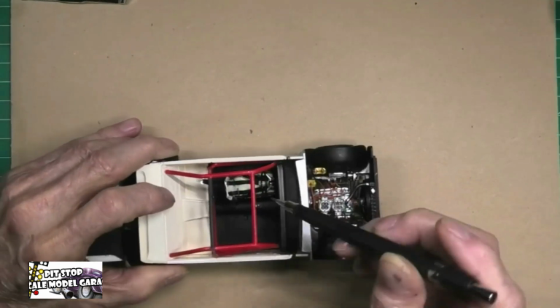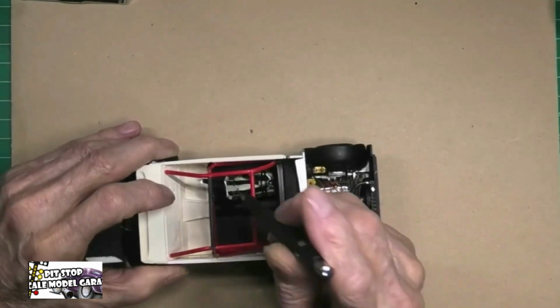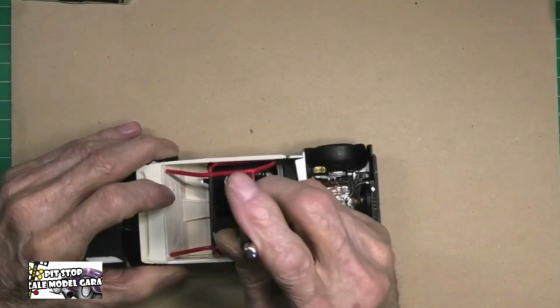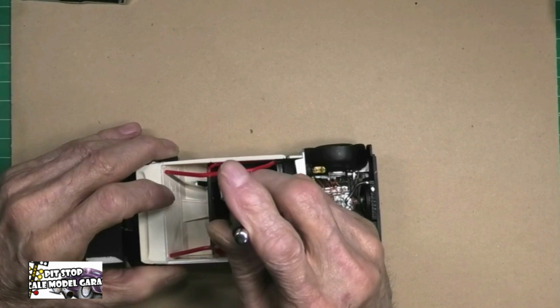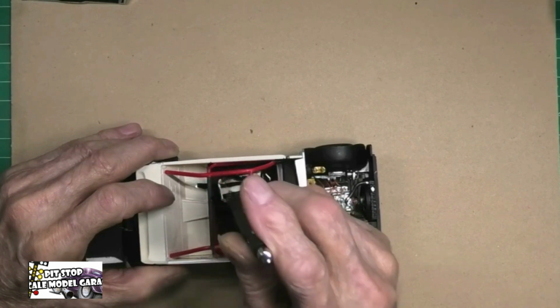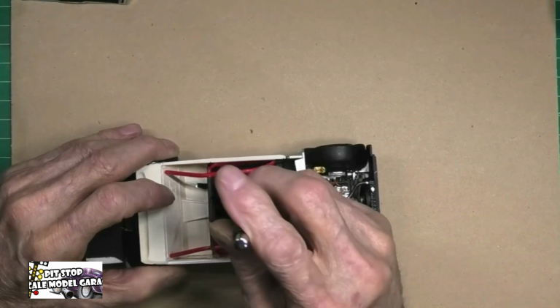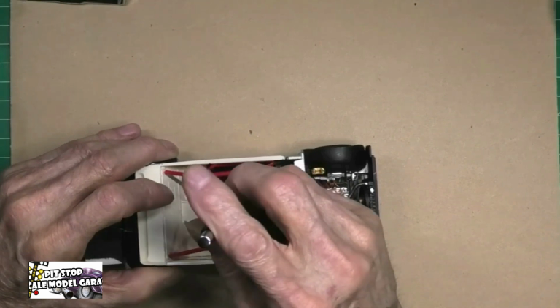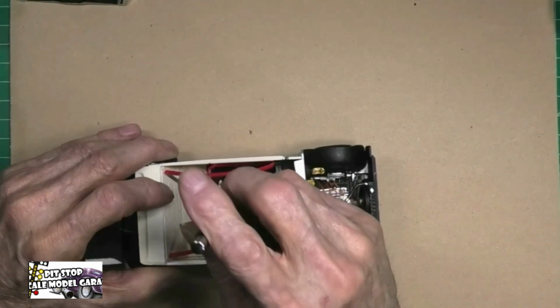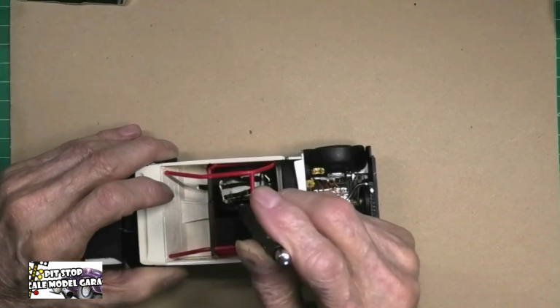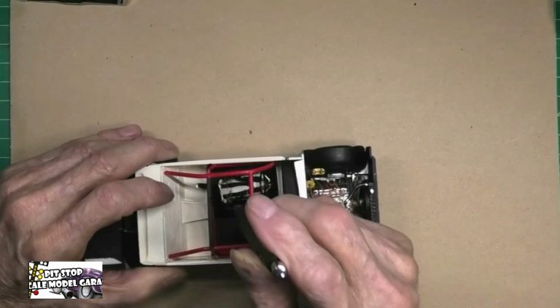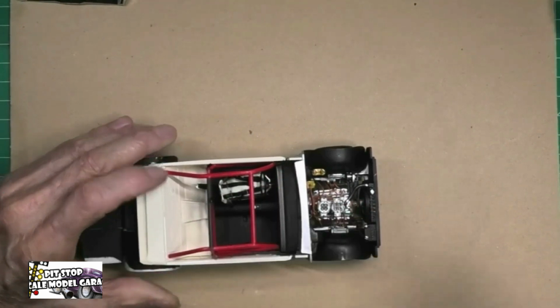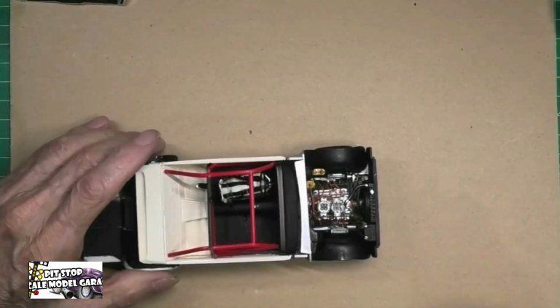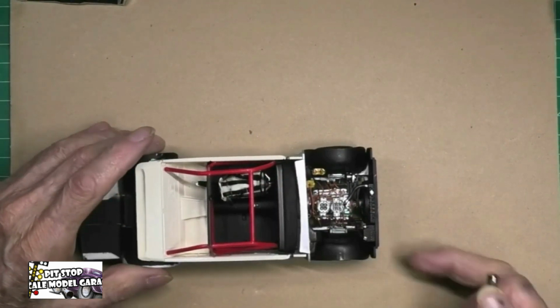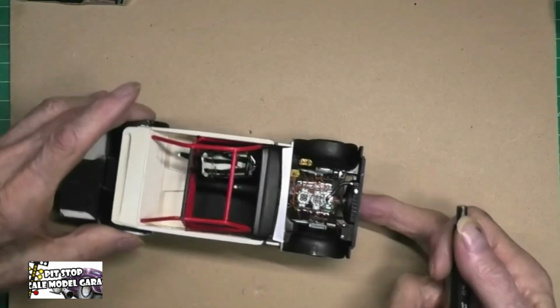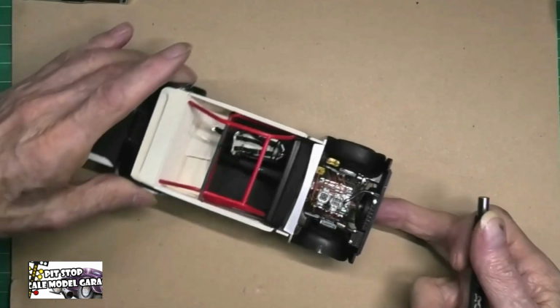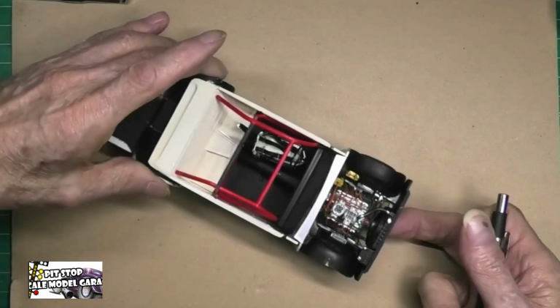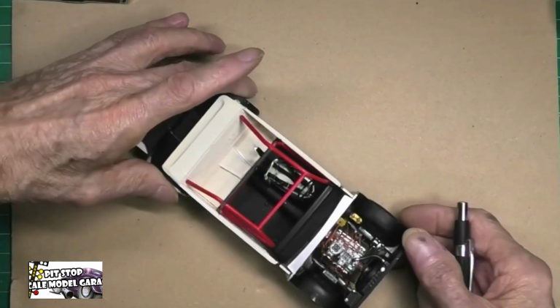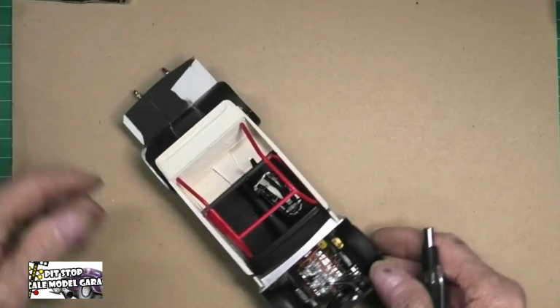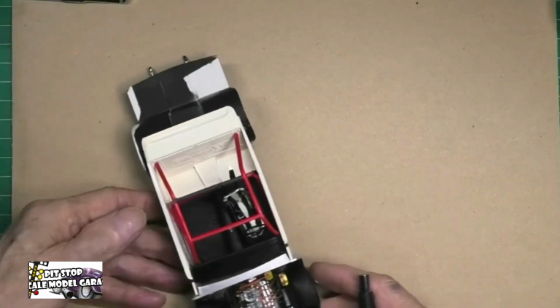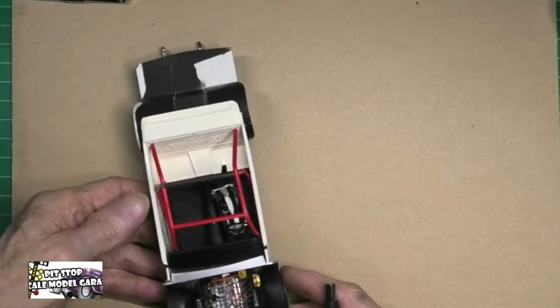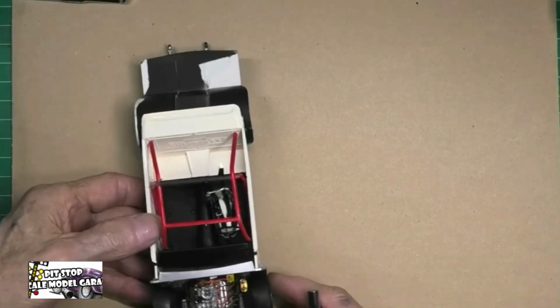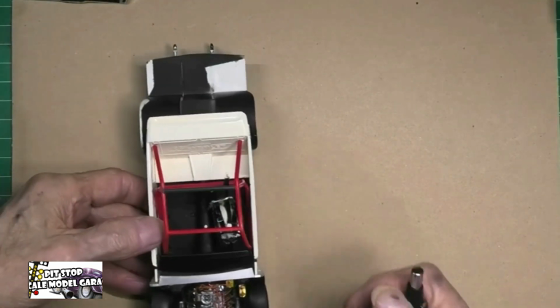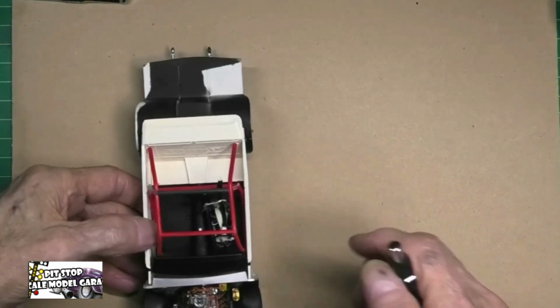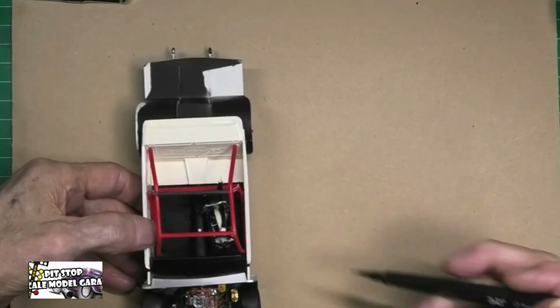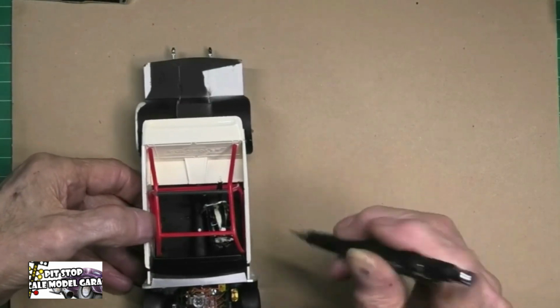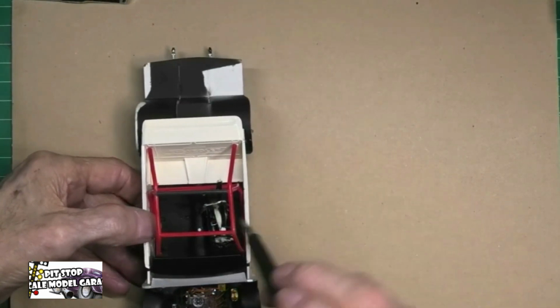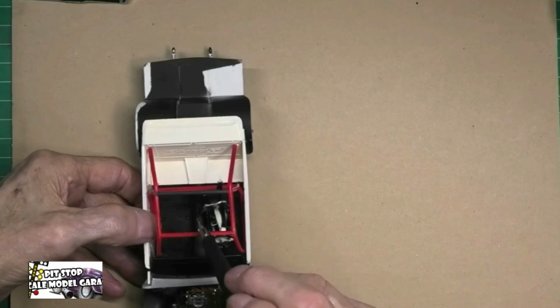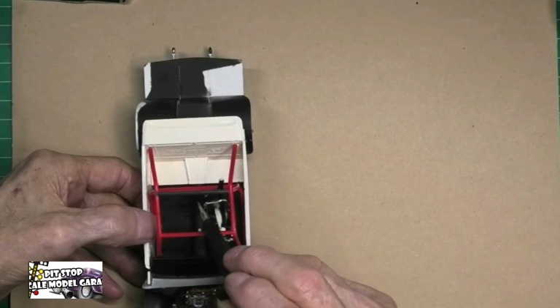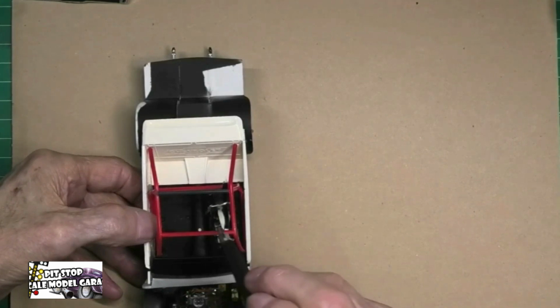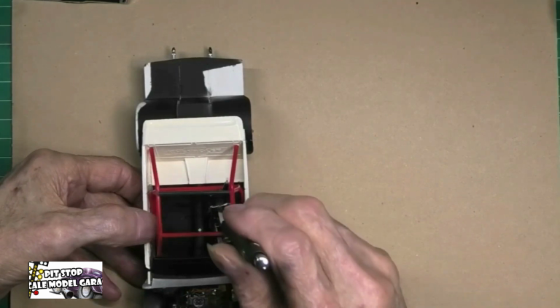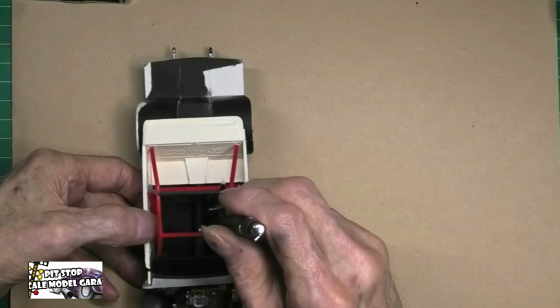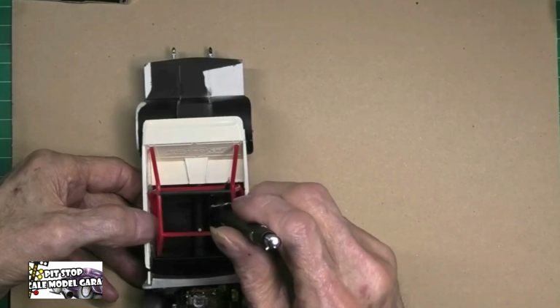This is how the interior is going to look. Of course, the seats are a little crooked right now, but let's get it in there straight.